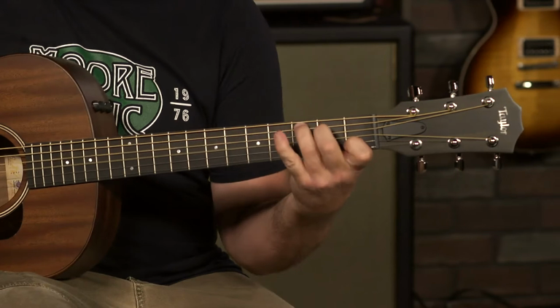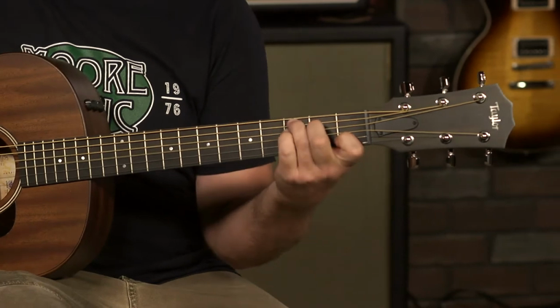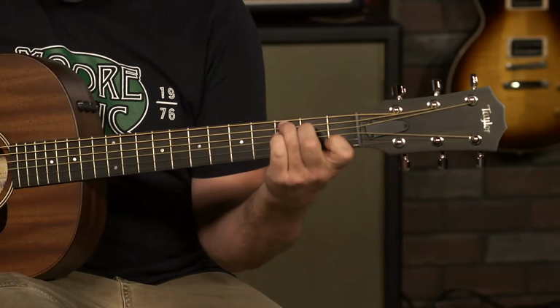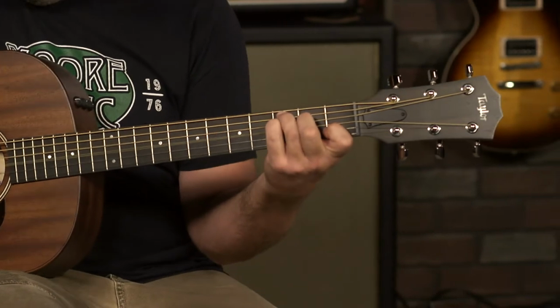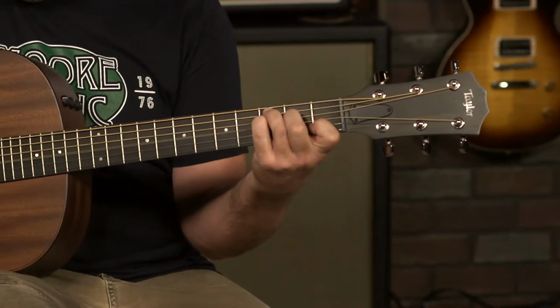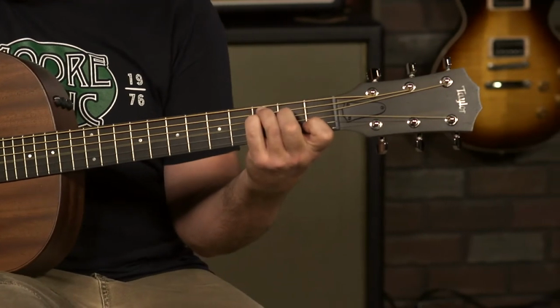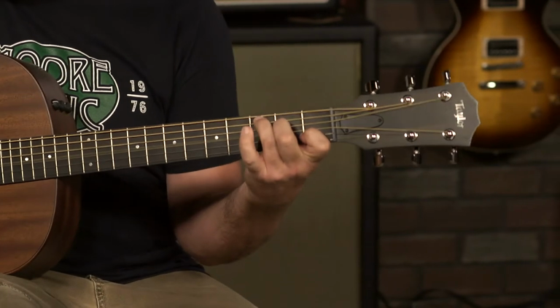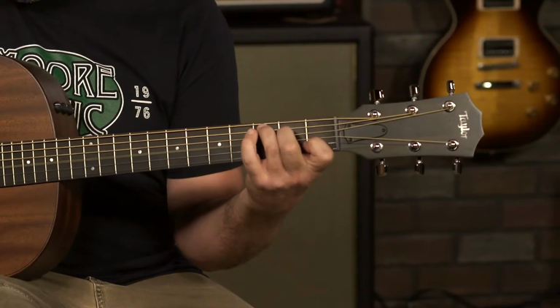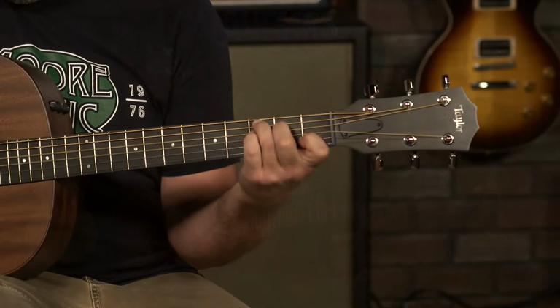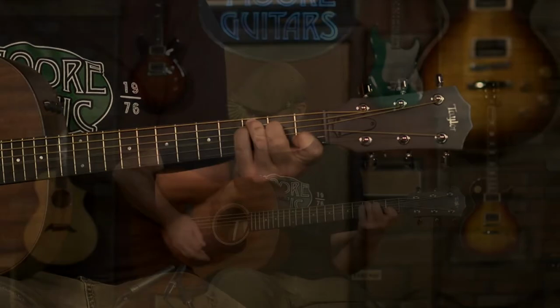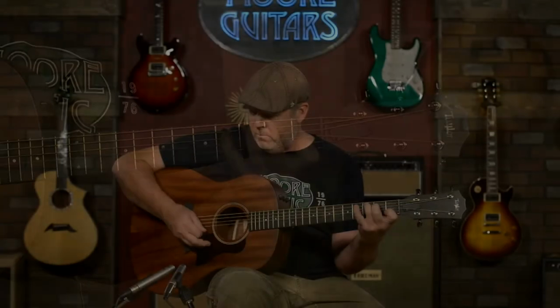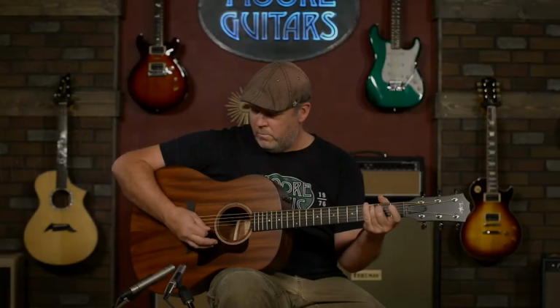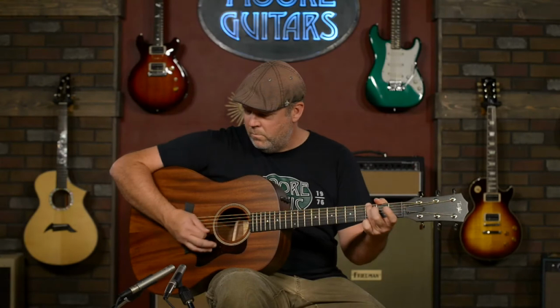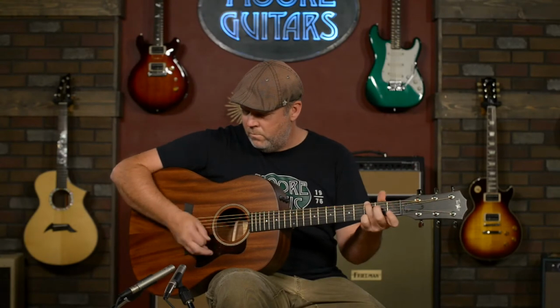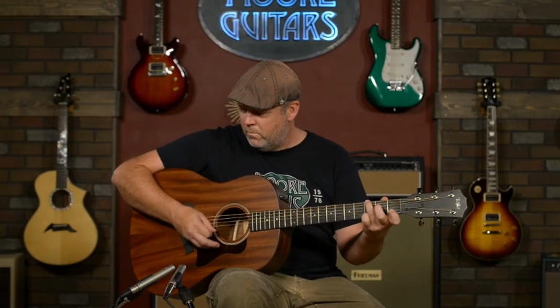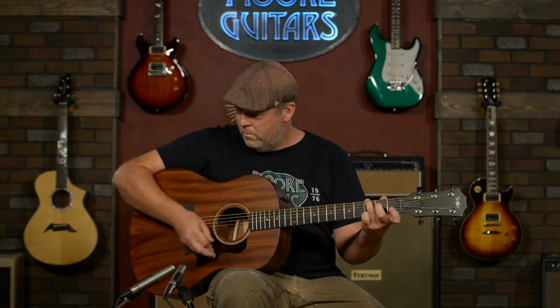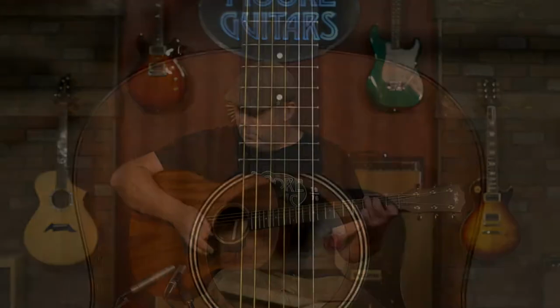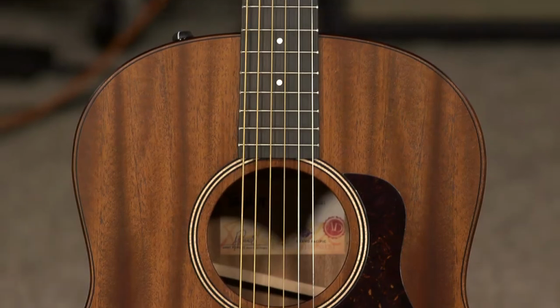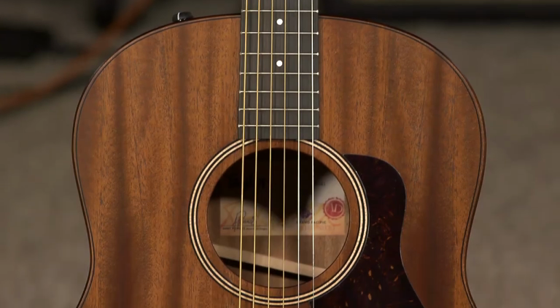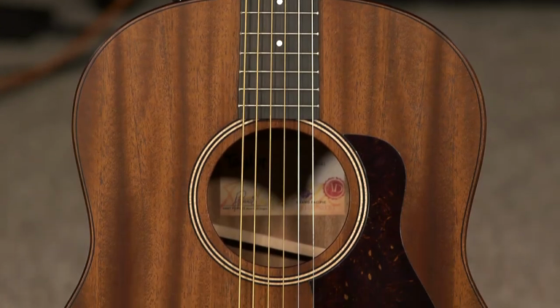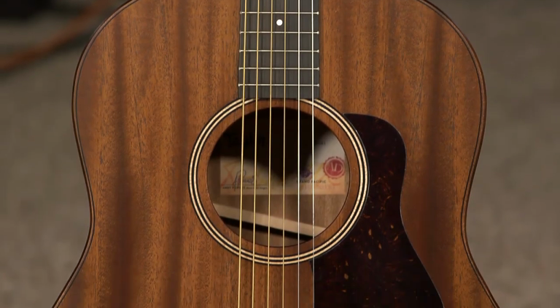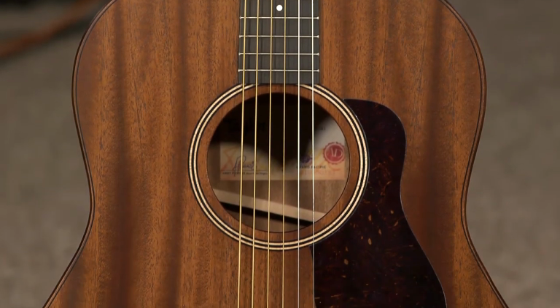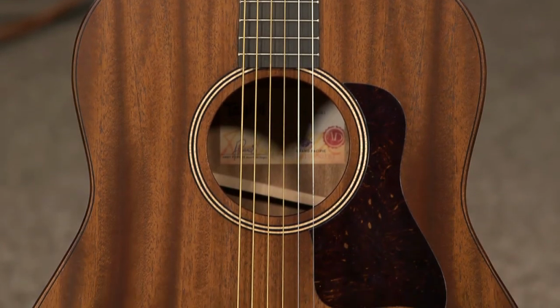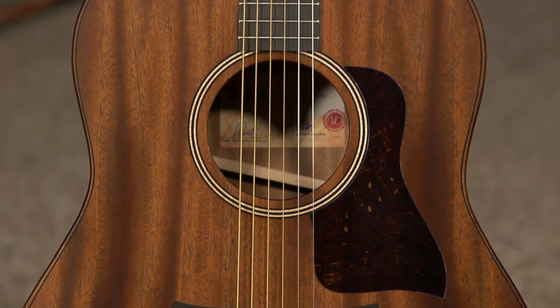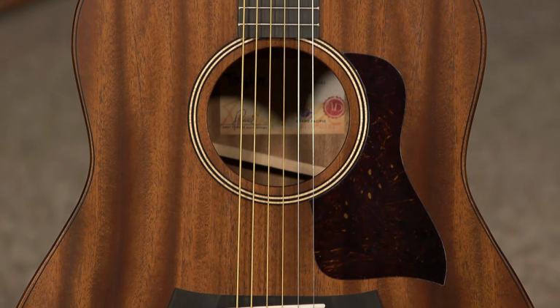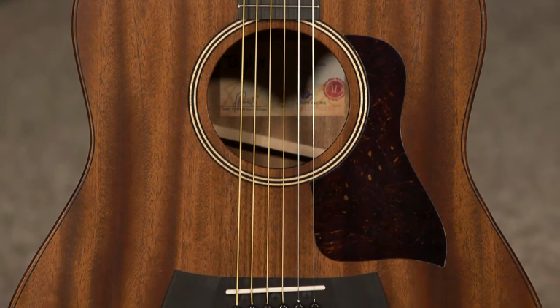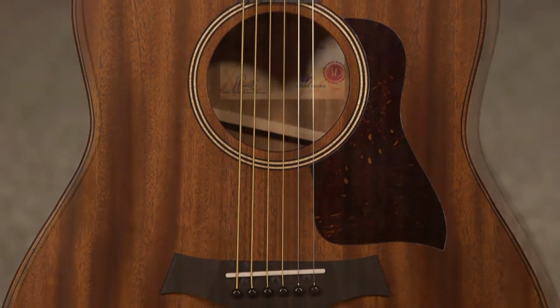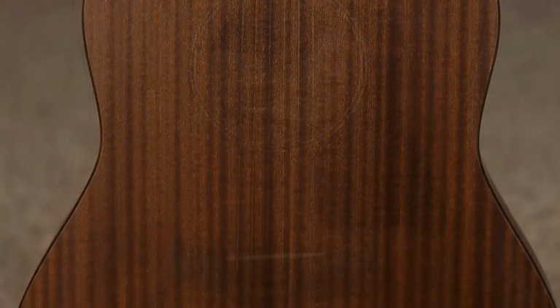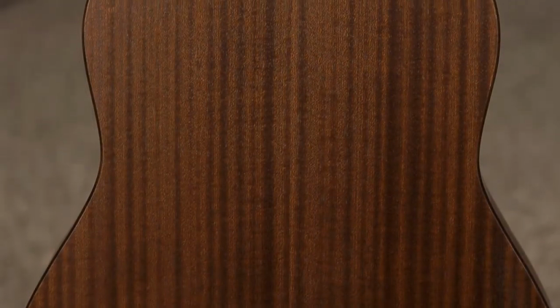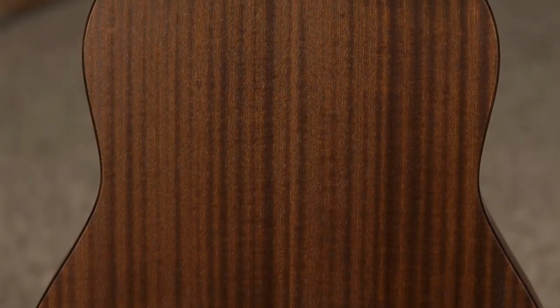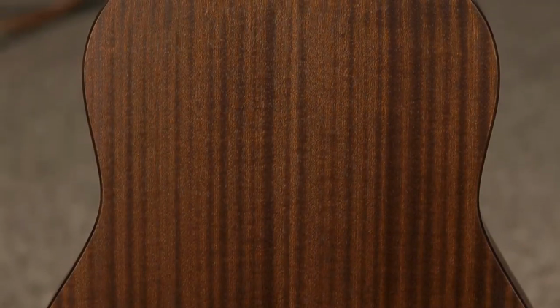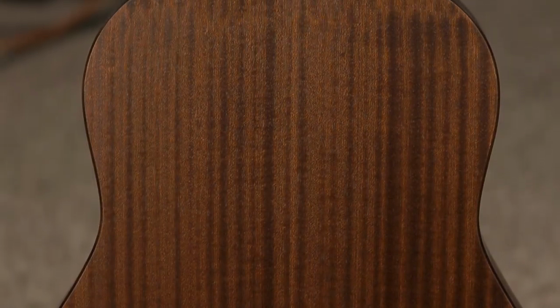Today I'm going to demo the Taylor American Dream AD27E. The top is tropical mahogany for clarity and focus. The back and sides is Pele, and it's a terrific tone wood.